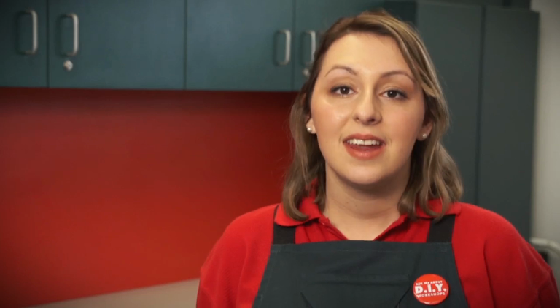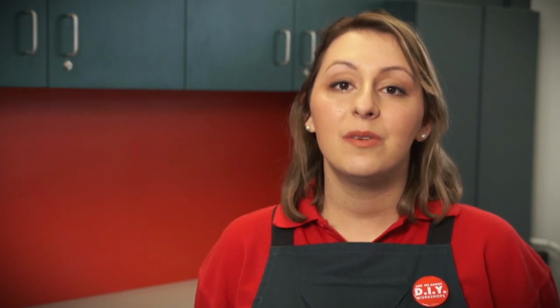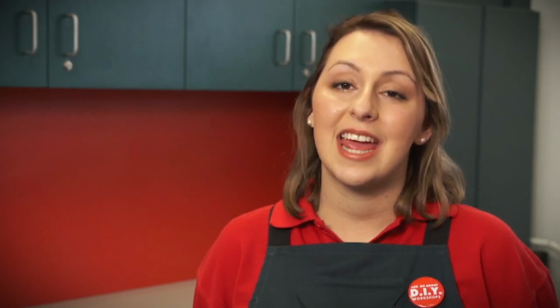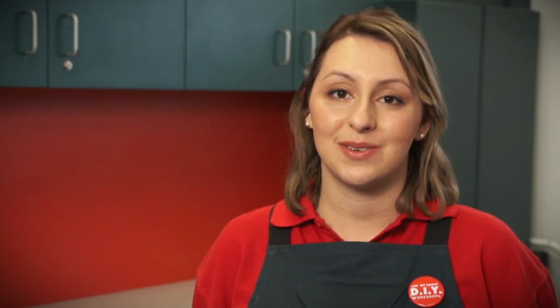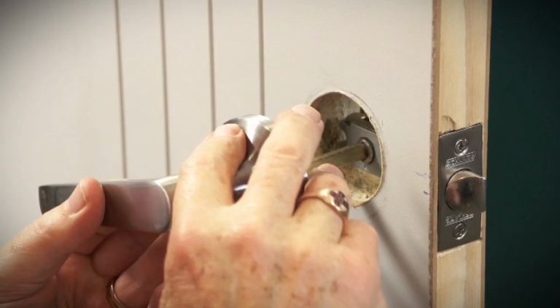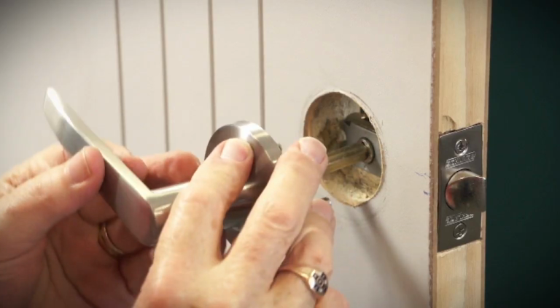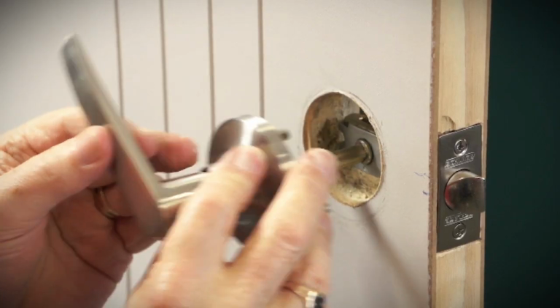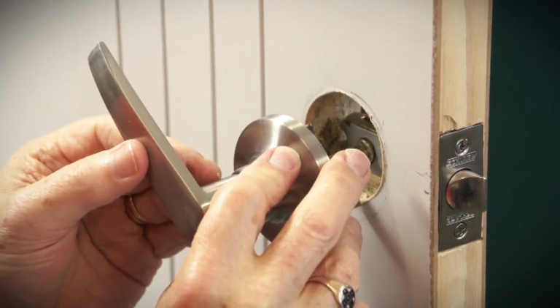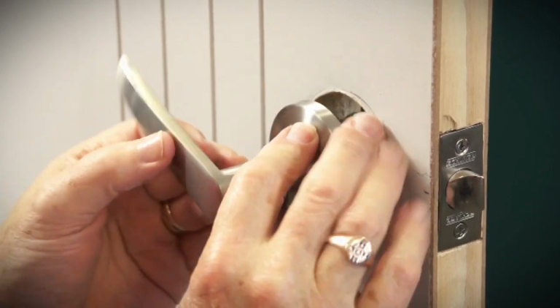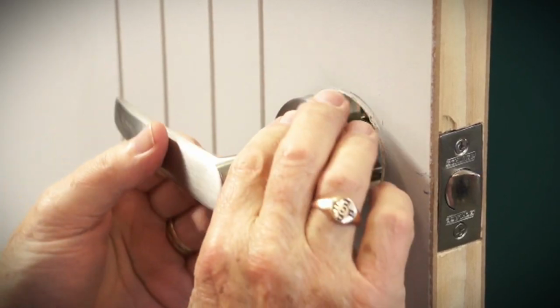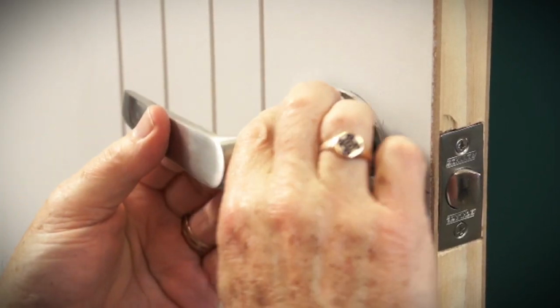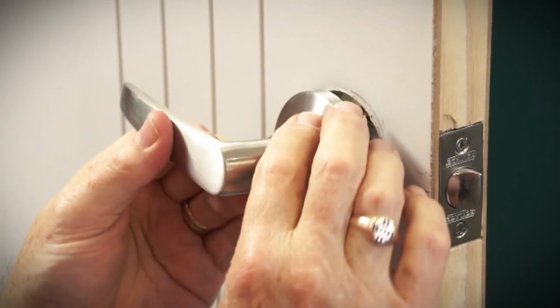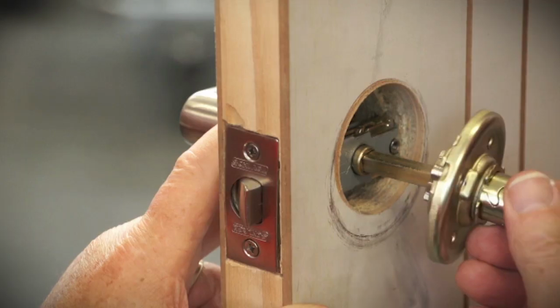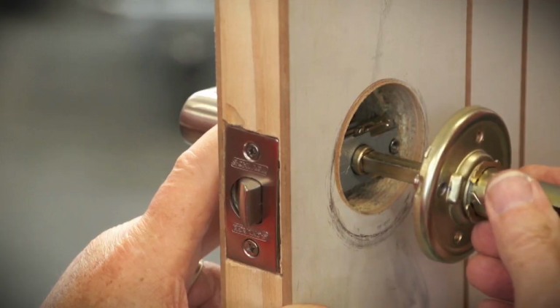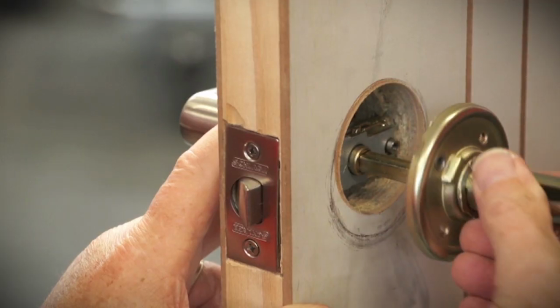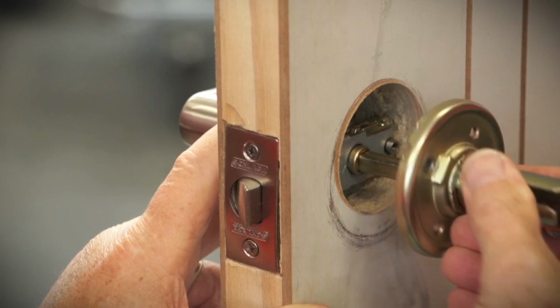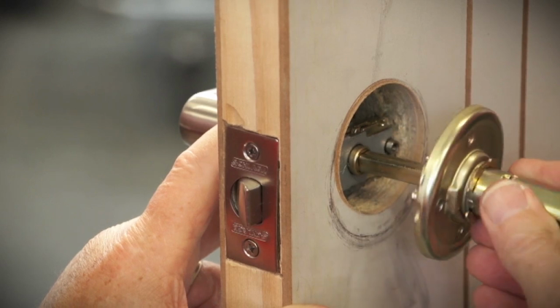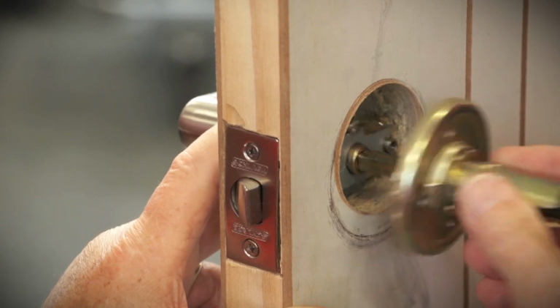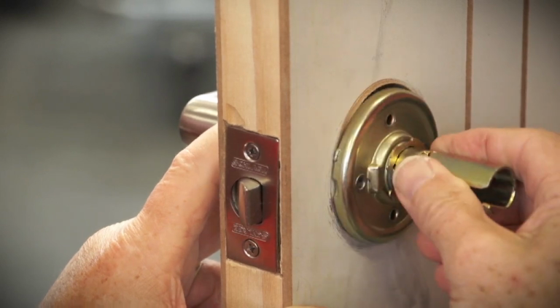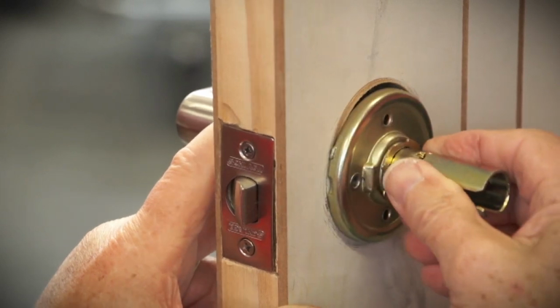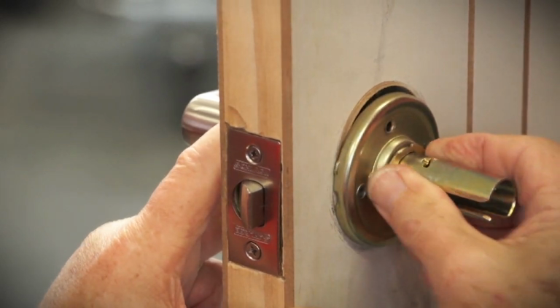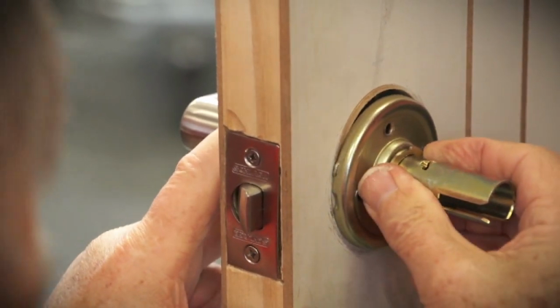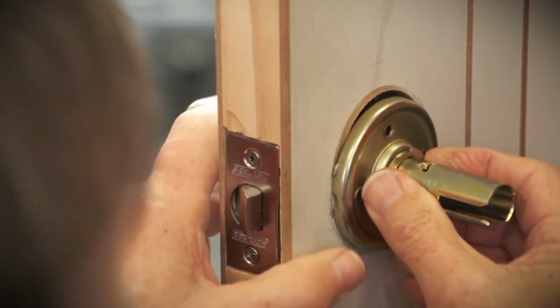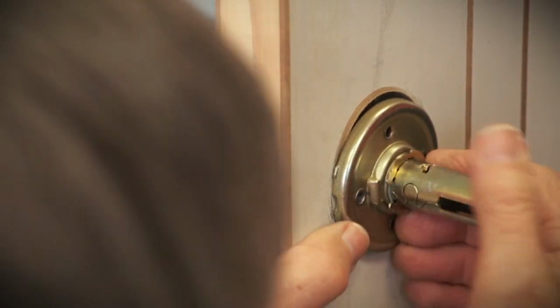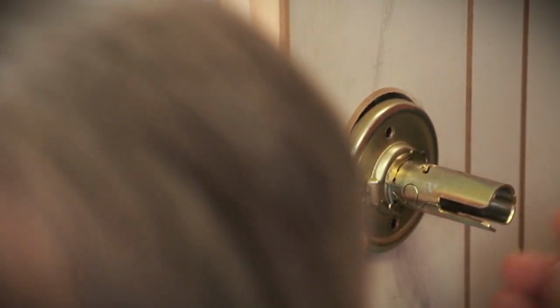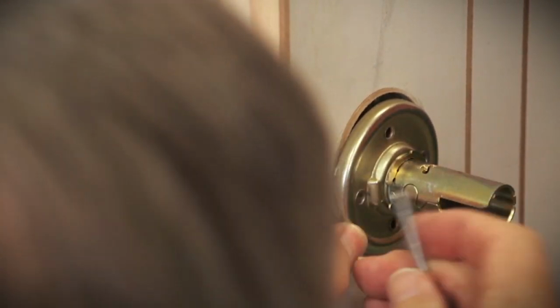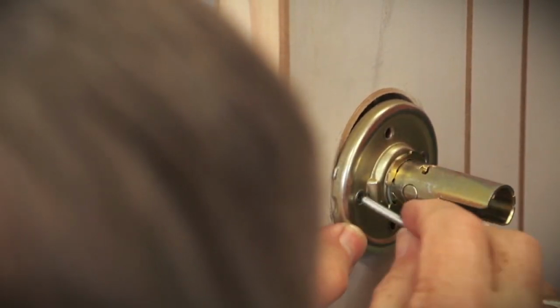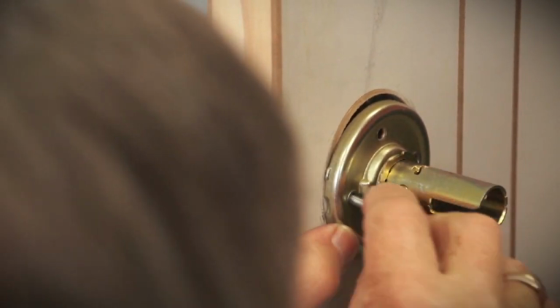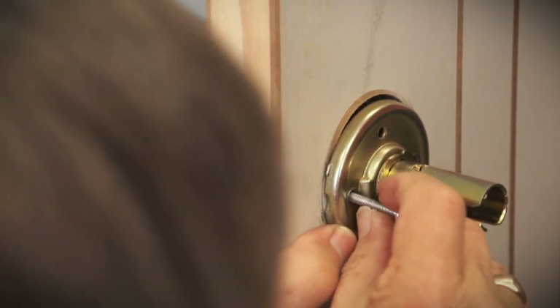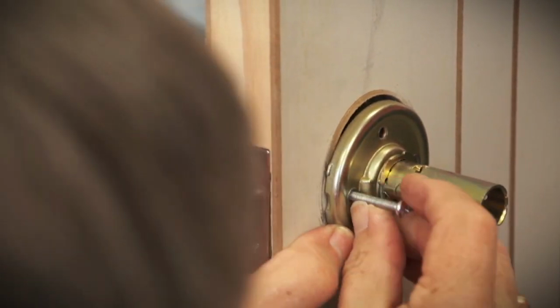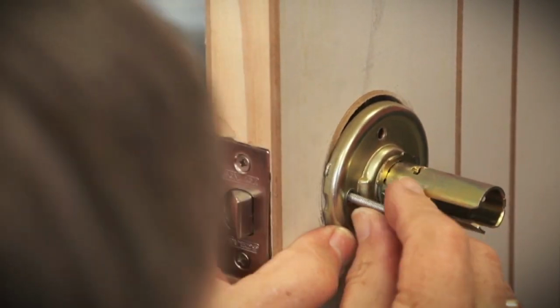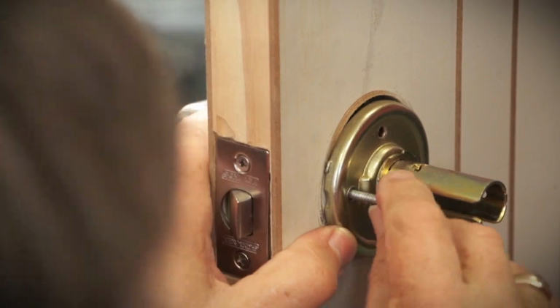Now for the handles. Push a spindle through the door into the hole. Hold the handle and then slip the other handle on the other side. It might need a little wiggle to get it on.